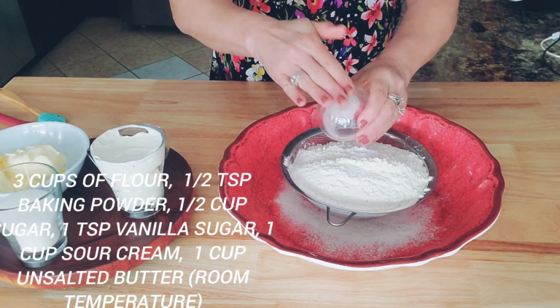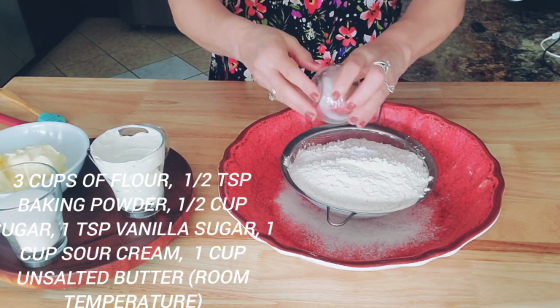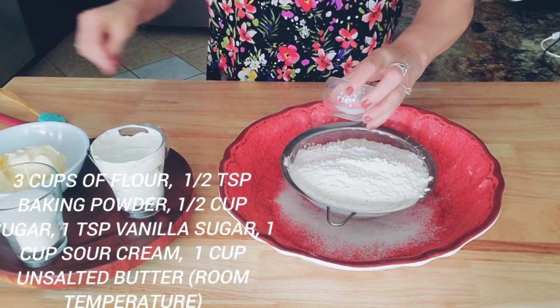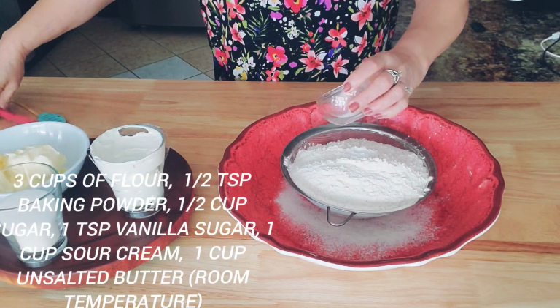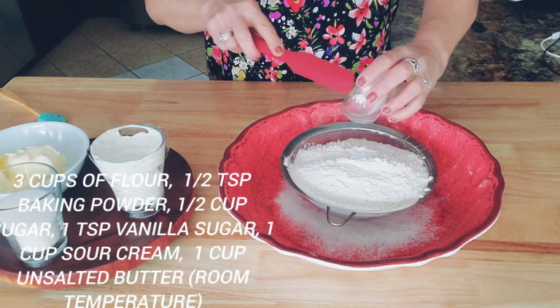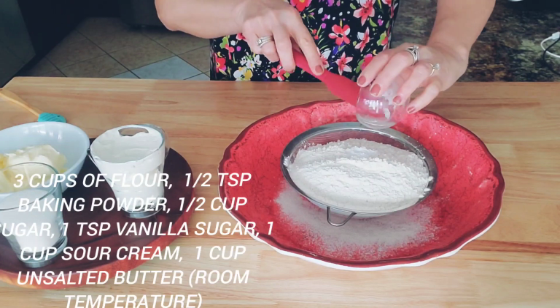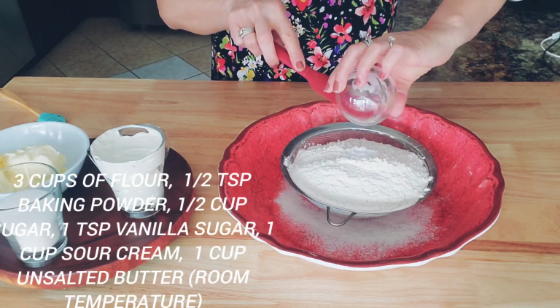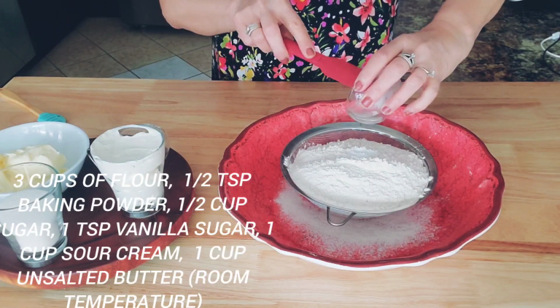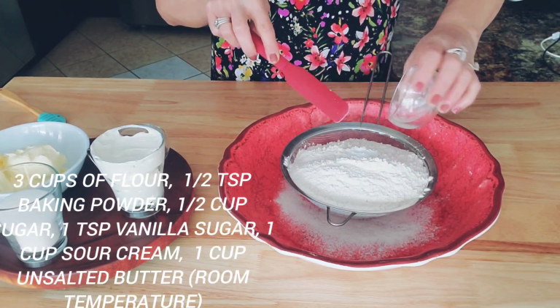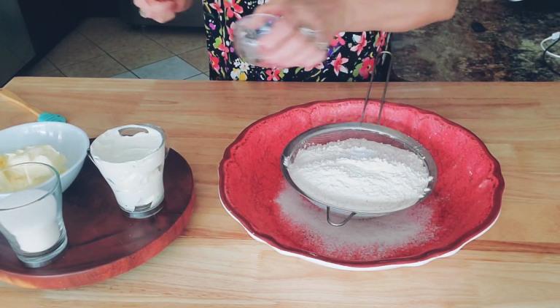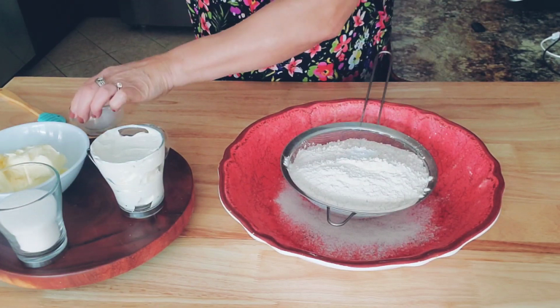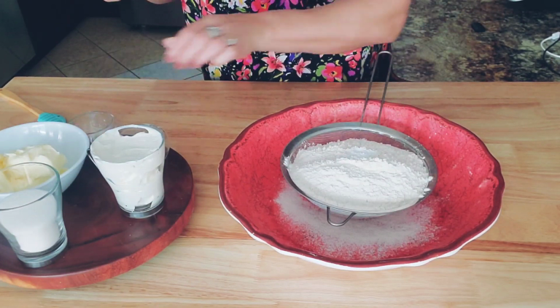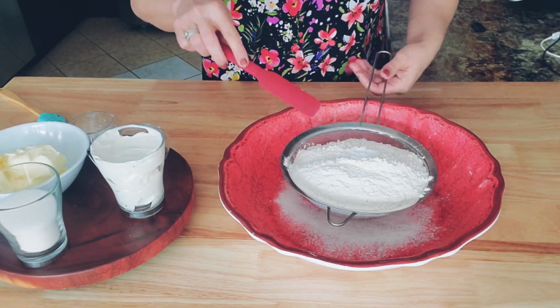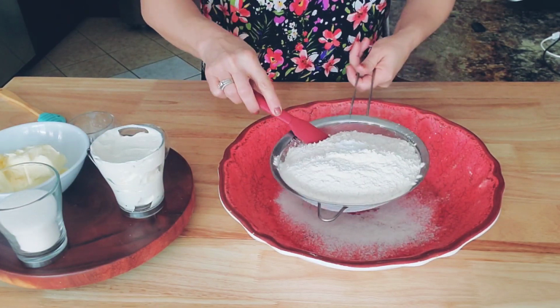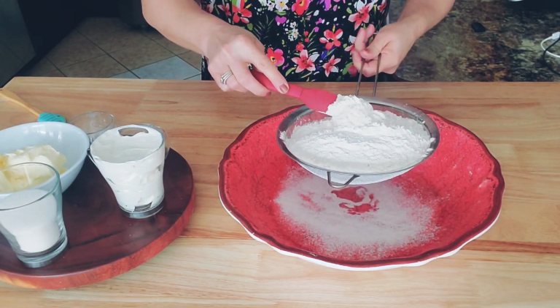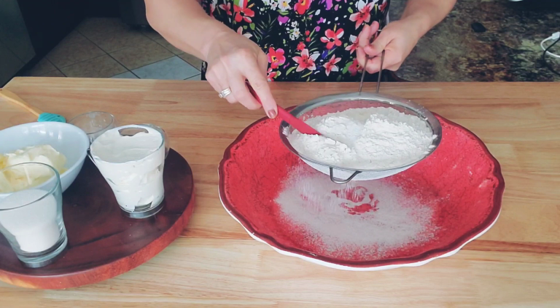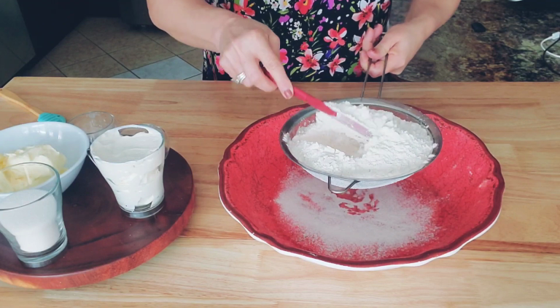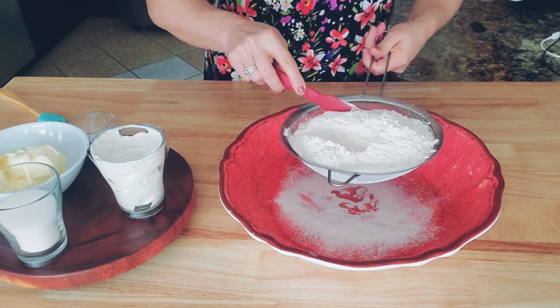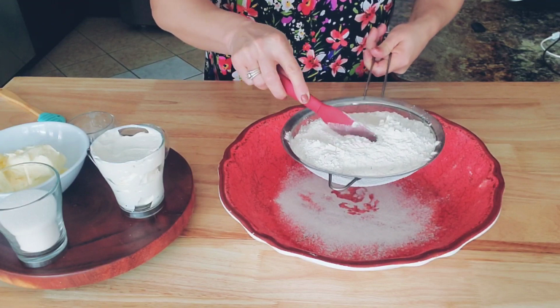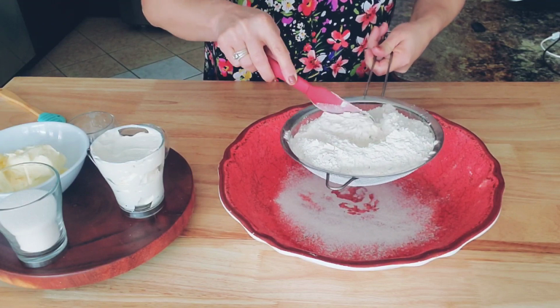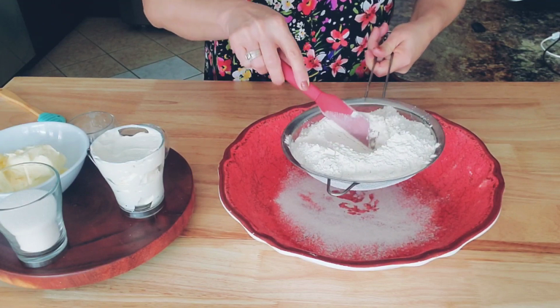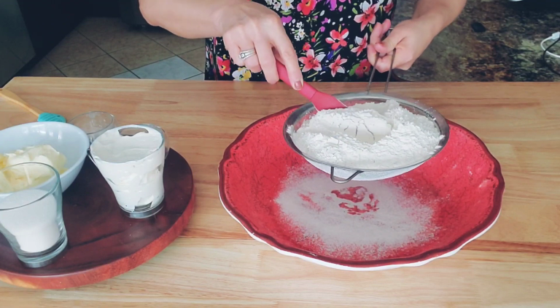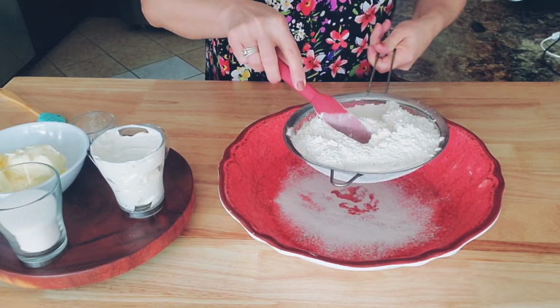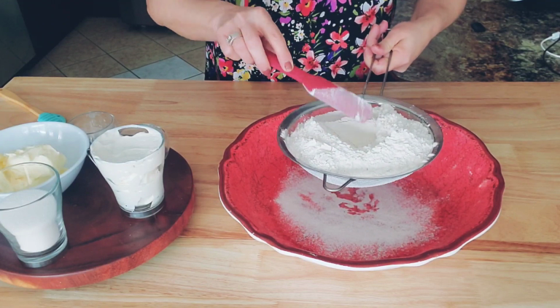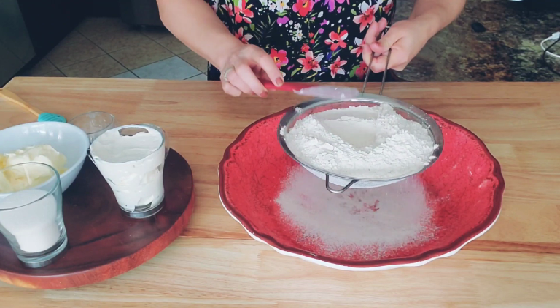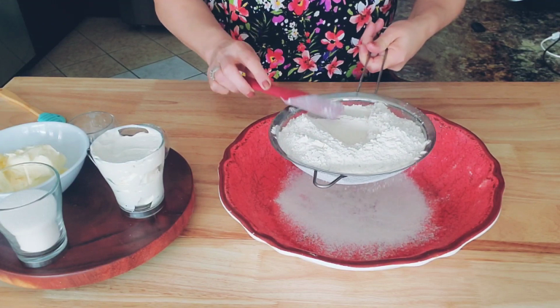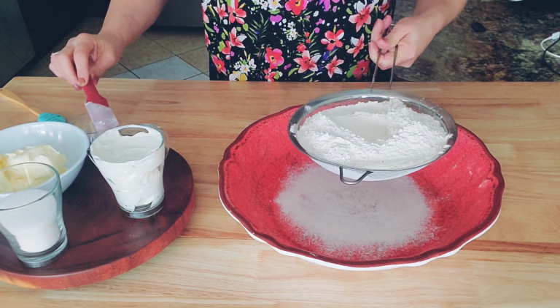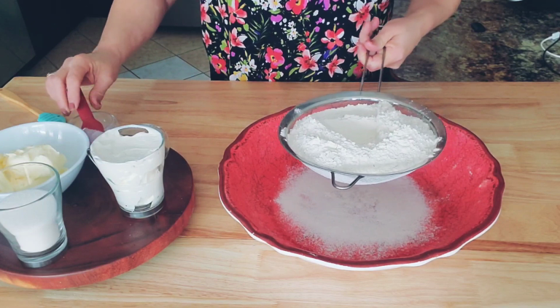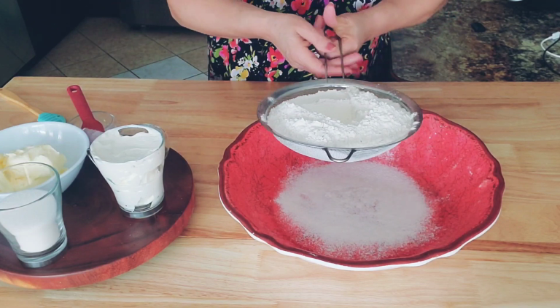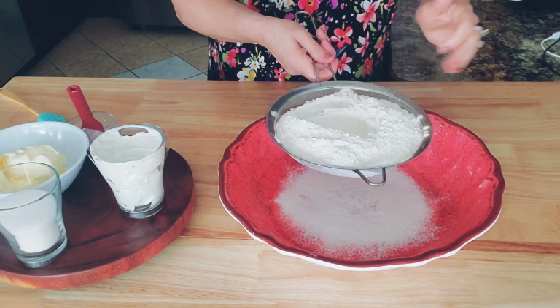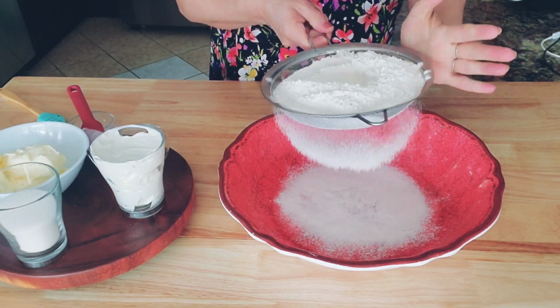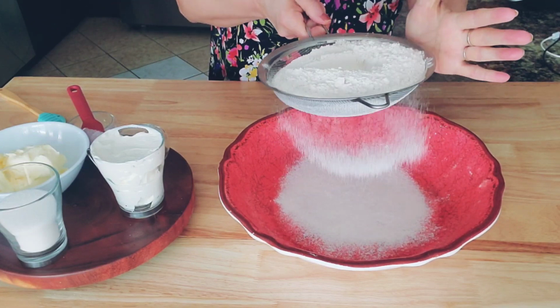For this recipe I need three cups of regular flour and half a teaspoon of baking powder. I will add half a cup of regular sugar and one teaspoon of vanilla sugar.